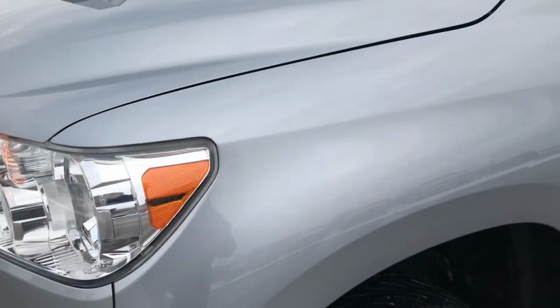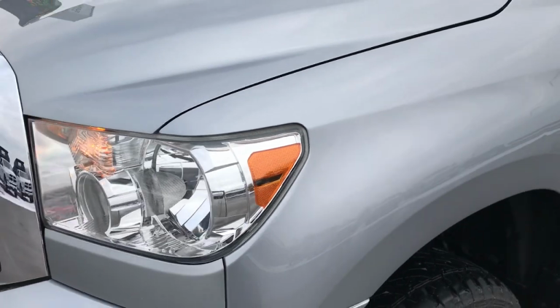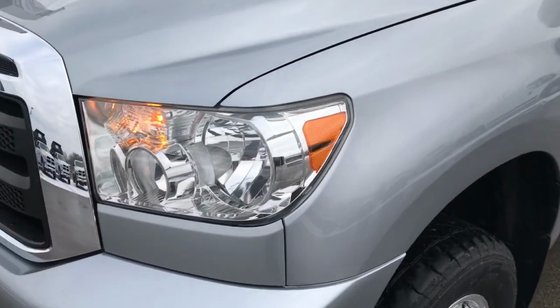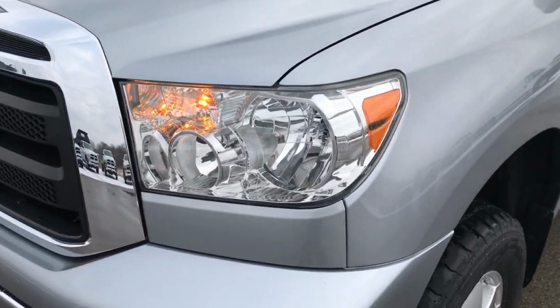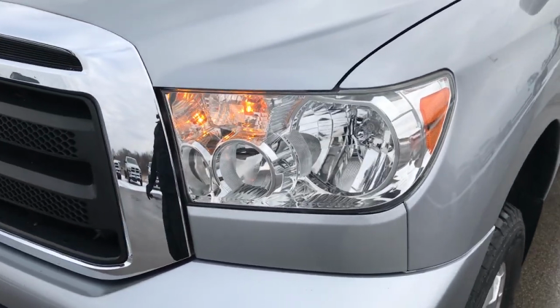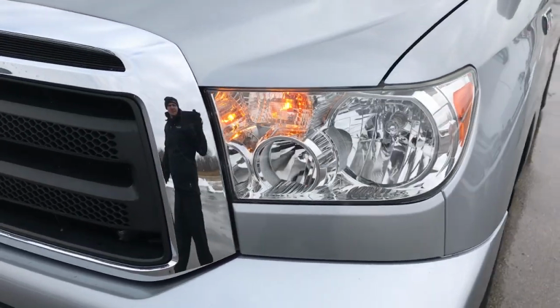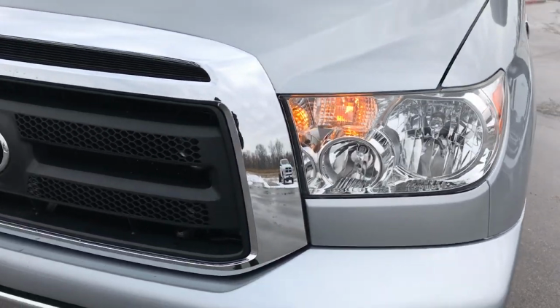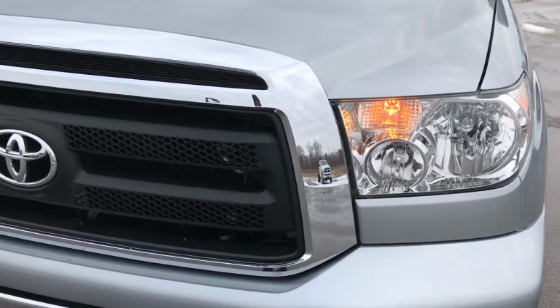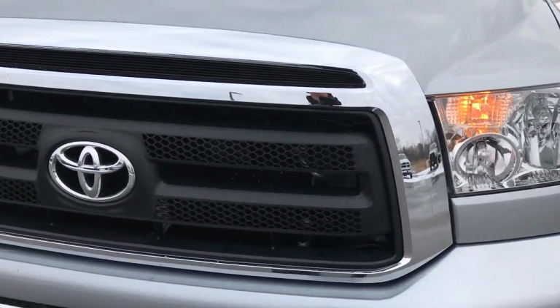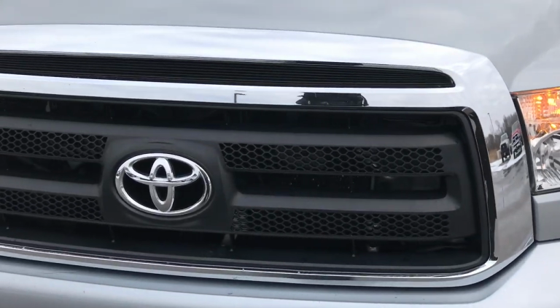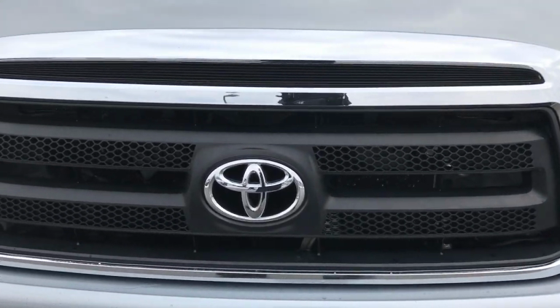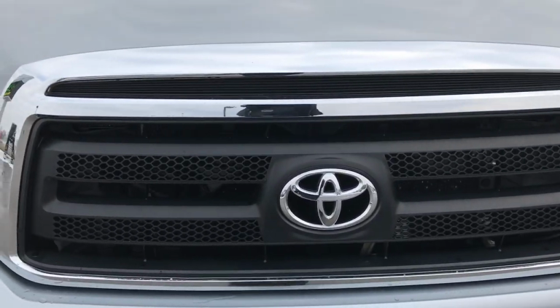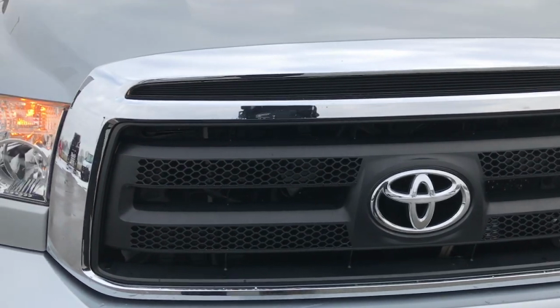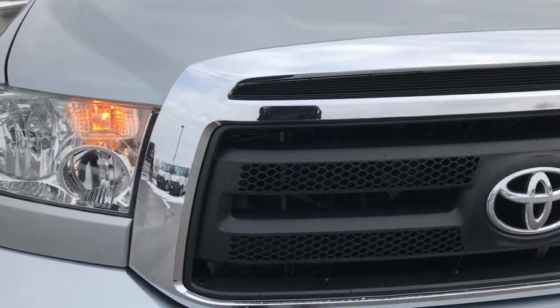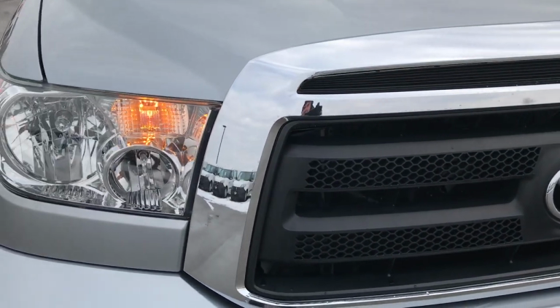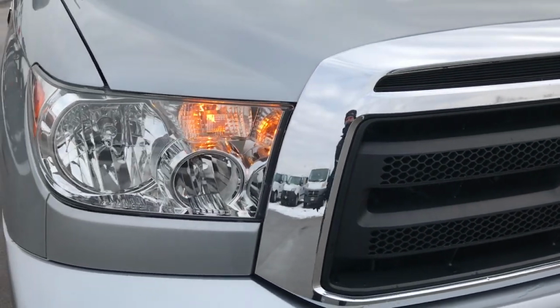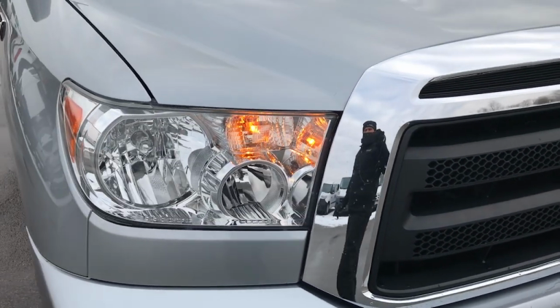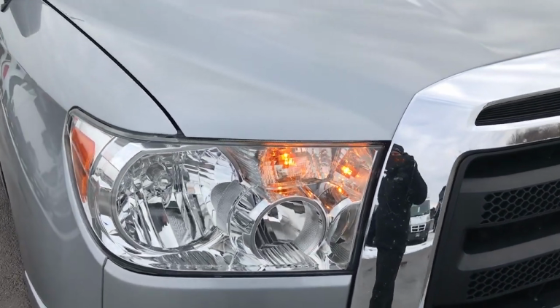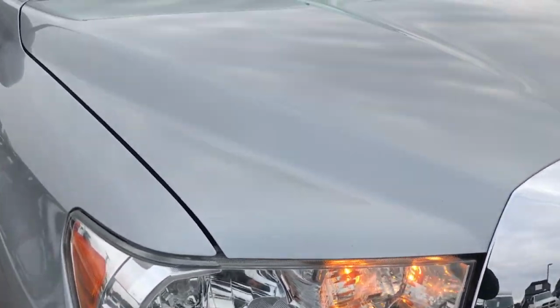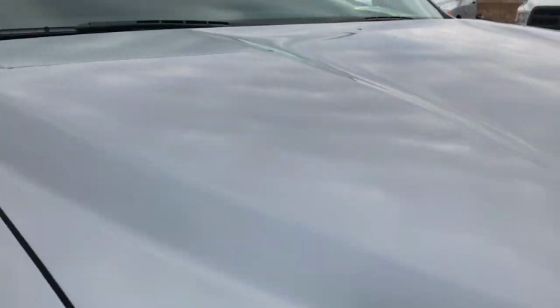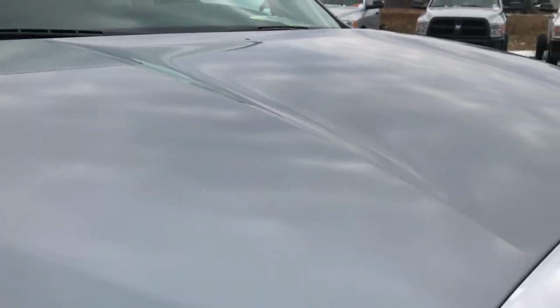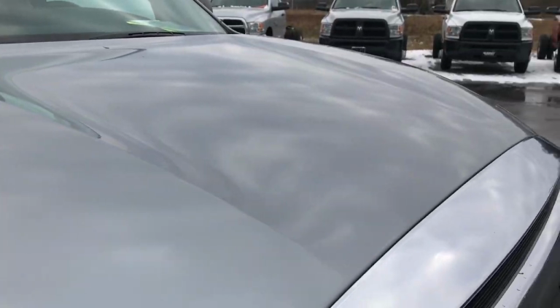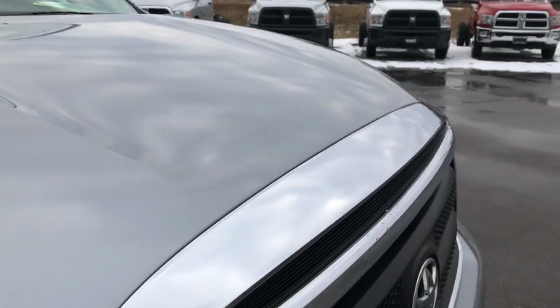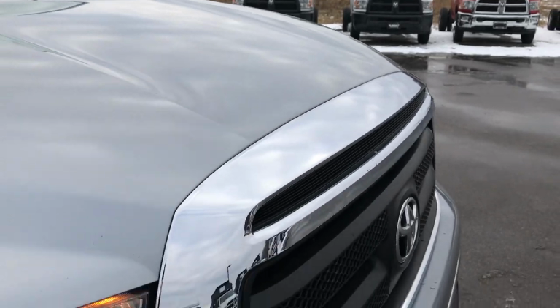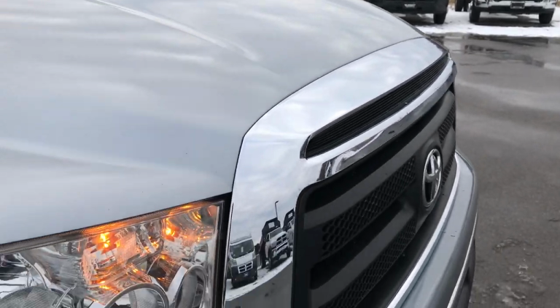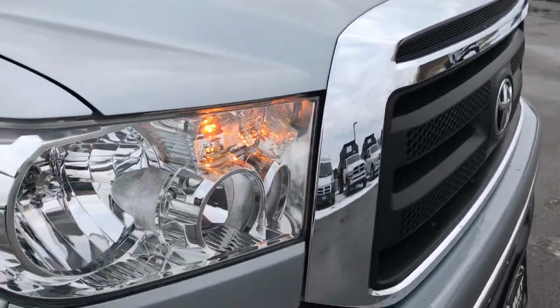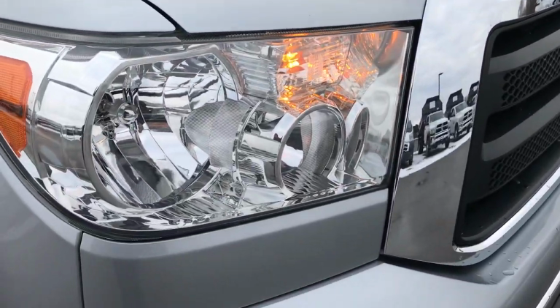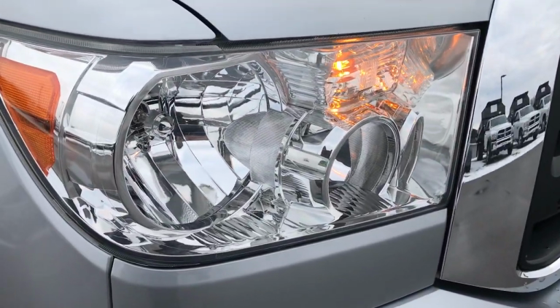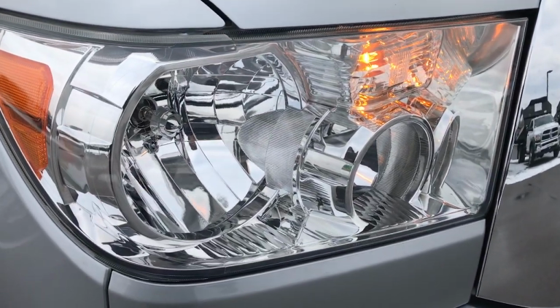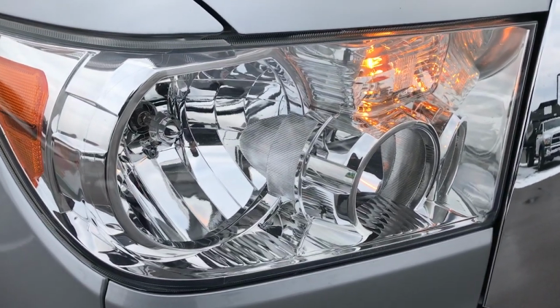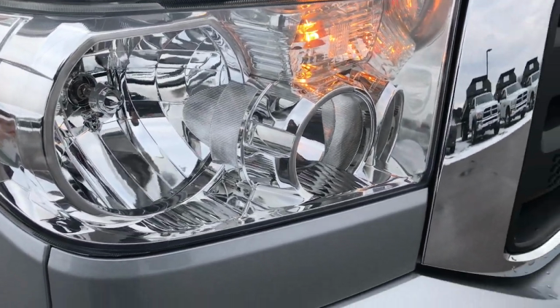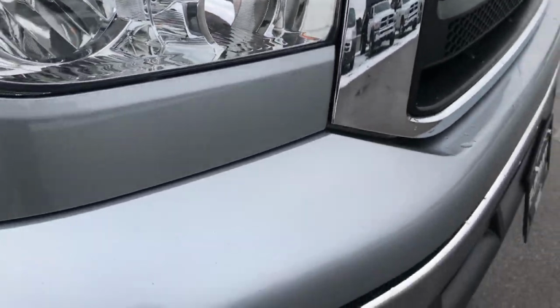We shoot all of our videos in 1080p, so if you have HD capabilities on your computer, tablet, or smartphone device, turn them on now because it's like you're right here looking at the truck with me. You can see just how clean that hood is and how nice and clear those headlights are.